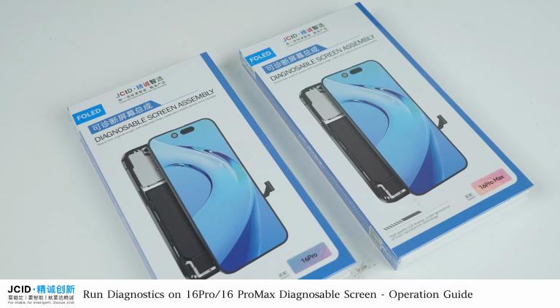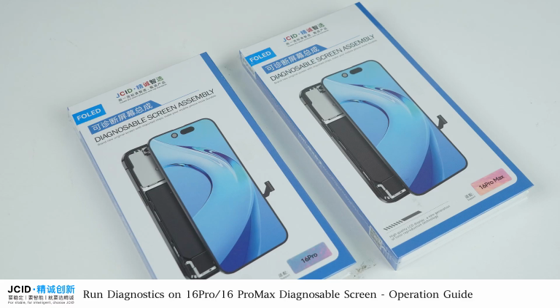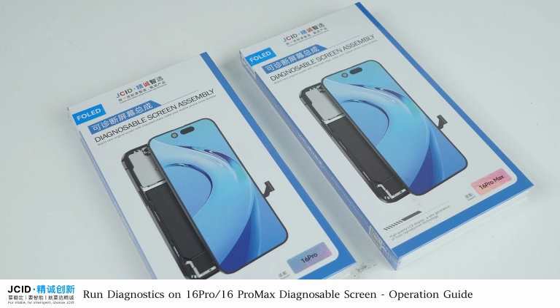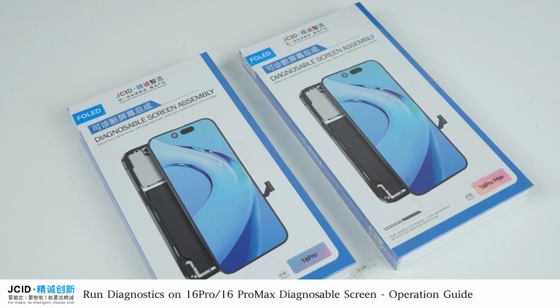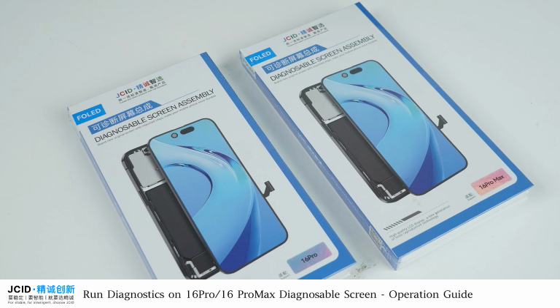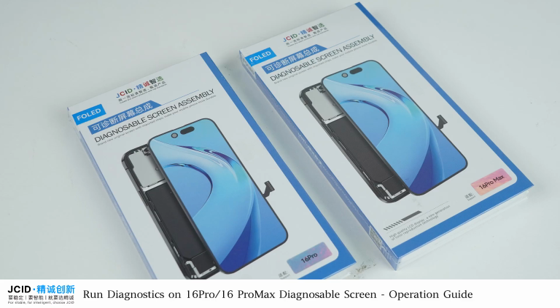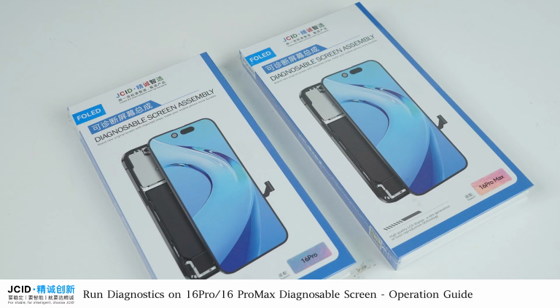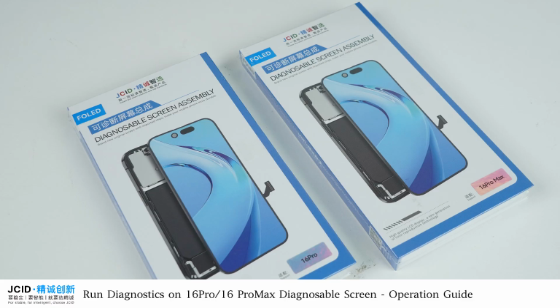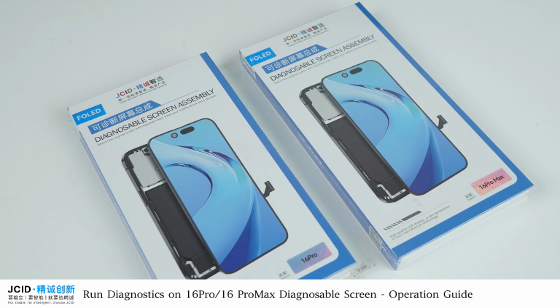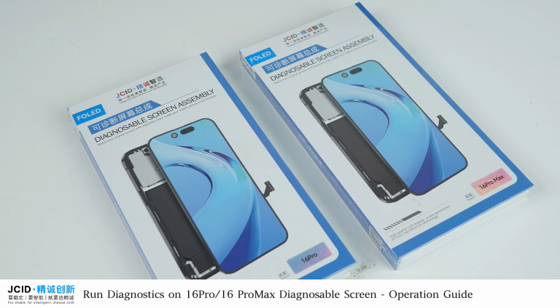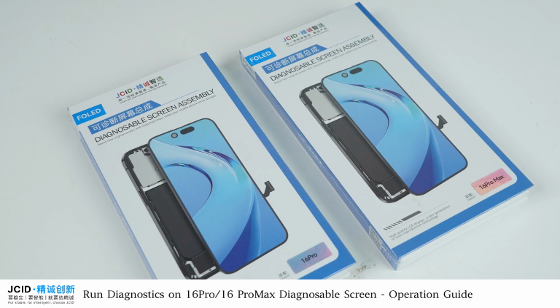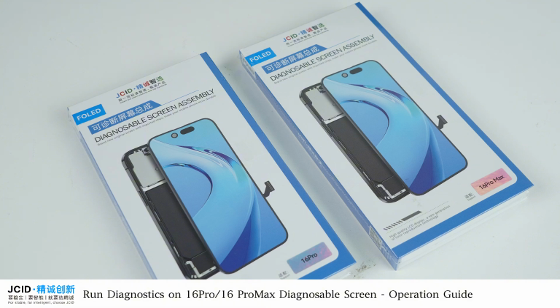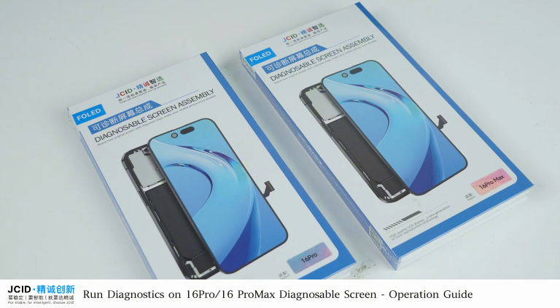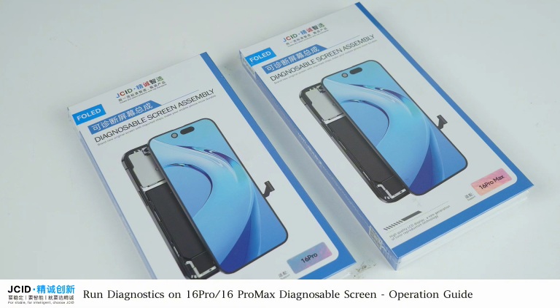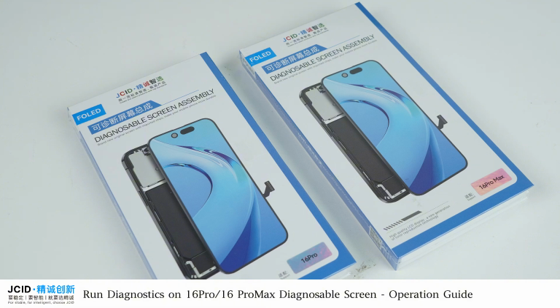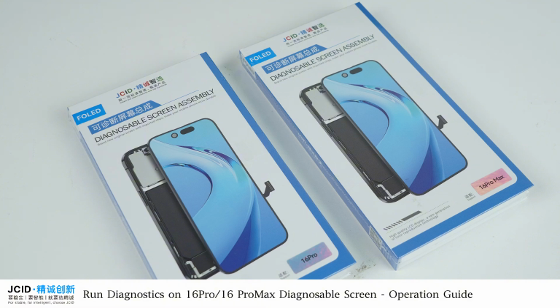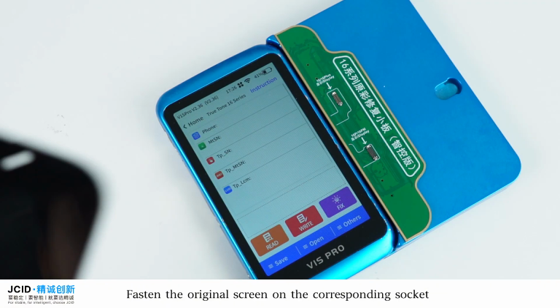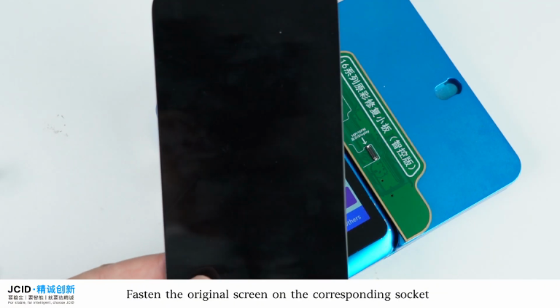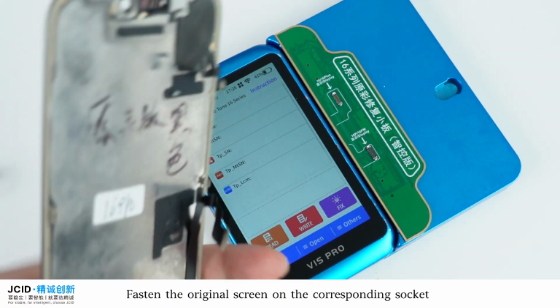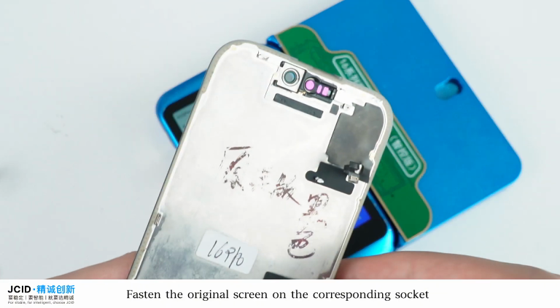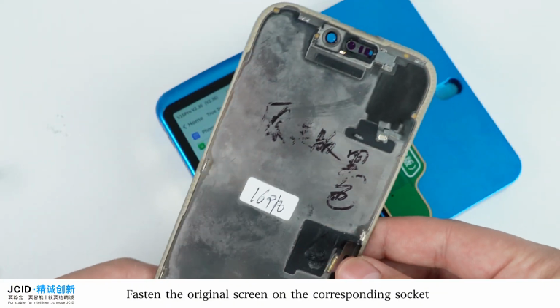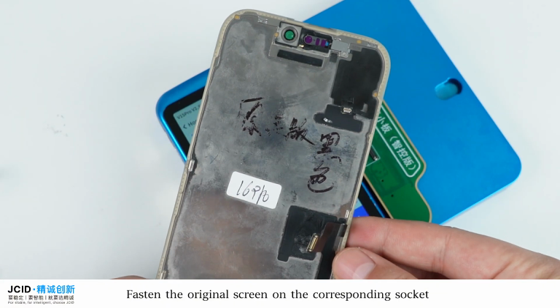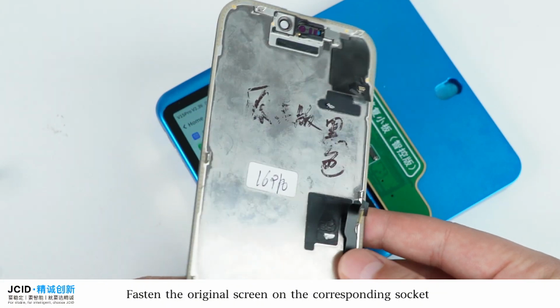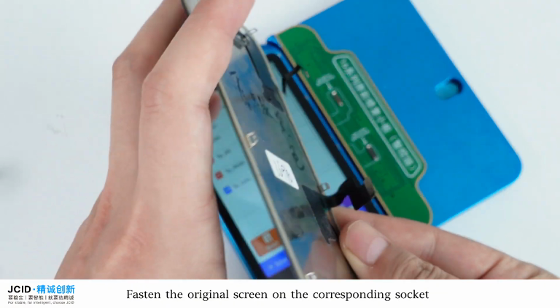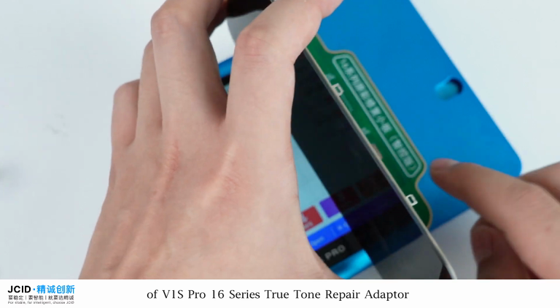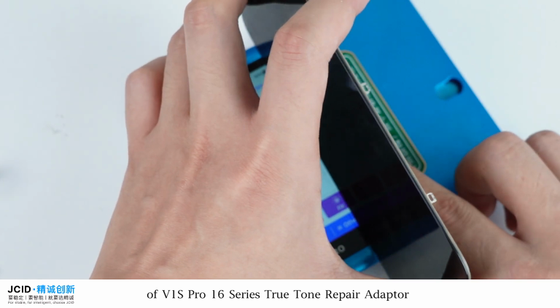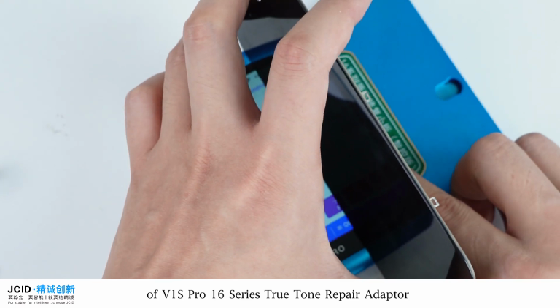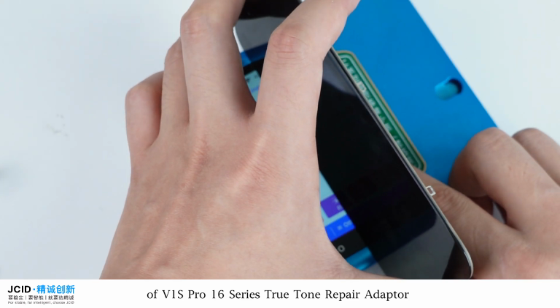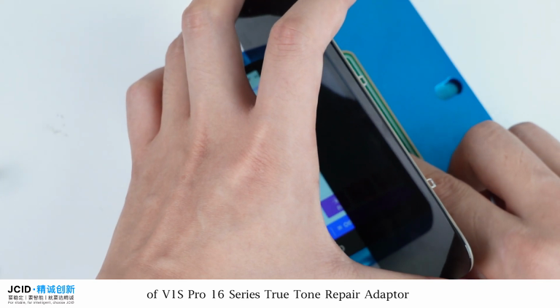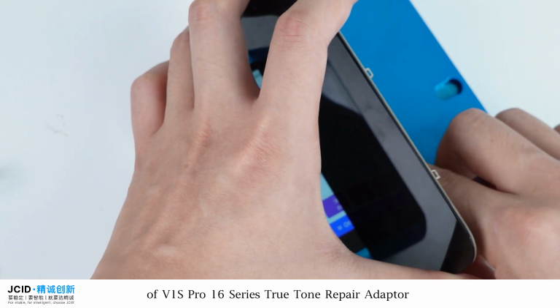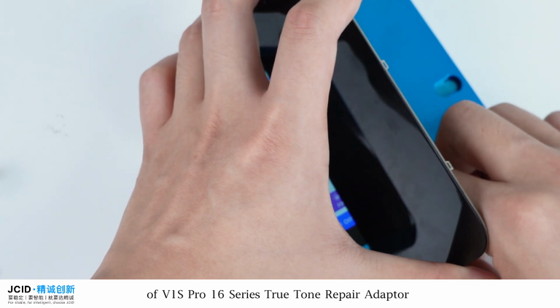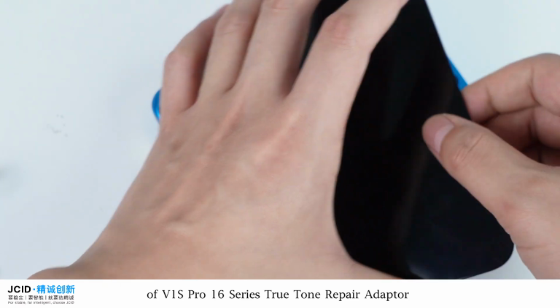Run diagnostics on the 16 Pro and 16 Pro Max Diagnosable Screen — operation guide. Fasten the original screen on the corresponding socket of the V1S Pro 16 Series True Tone Repair Adapter.